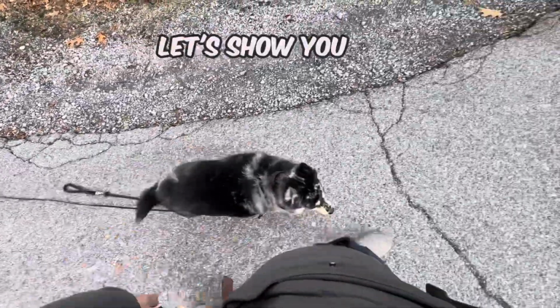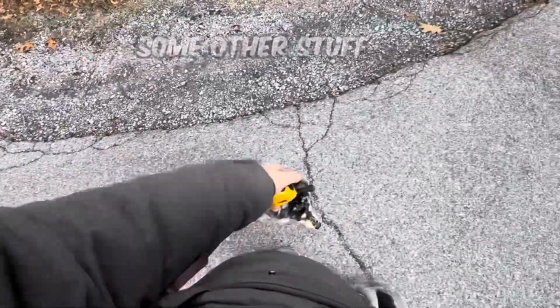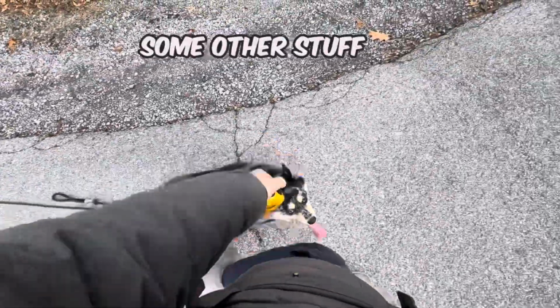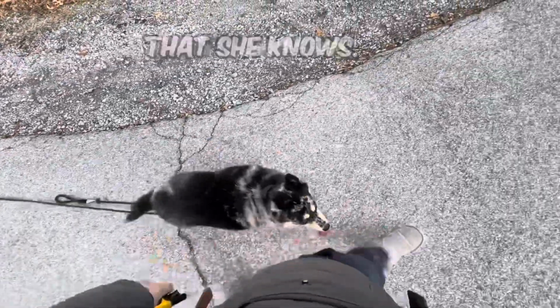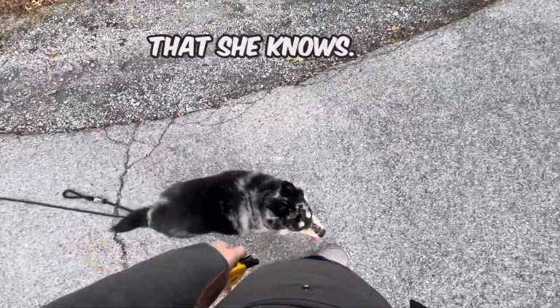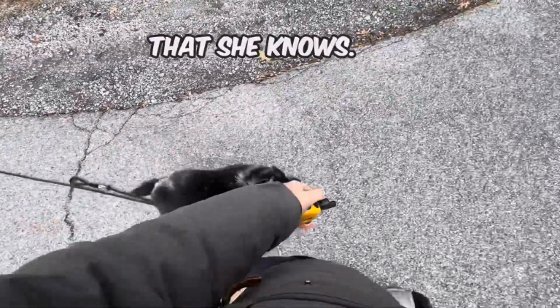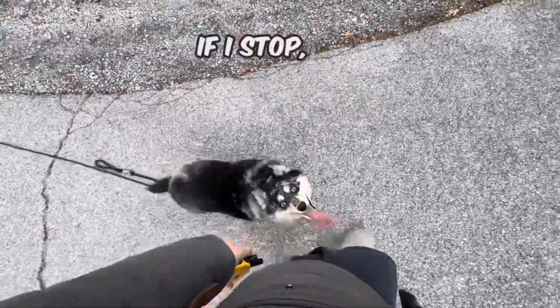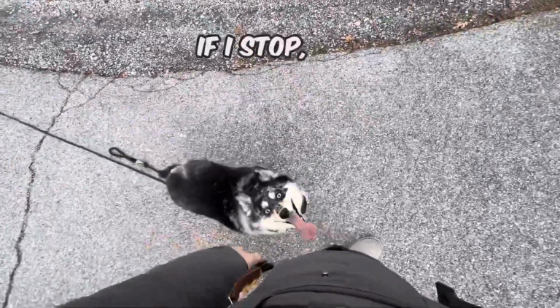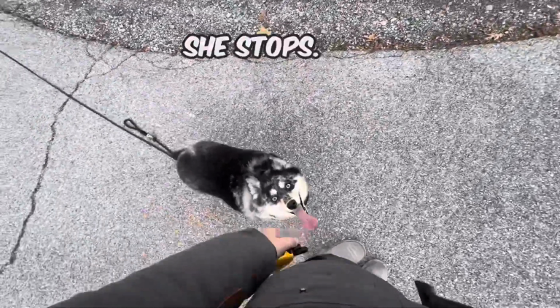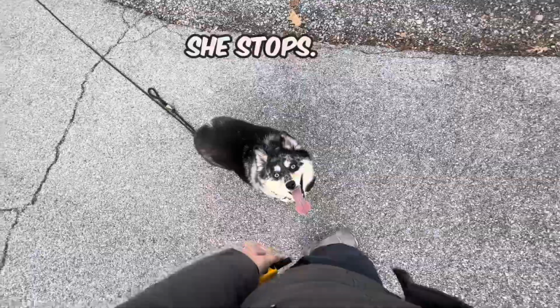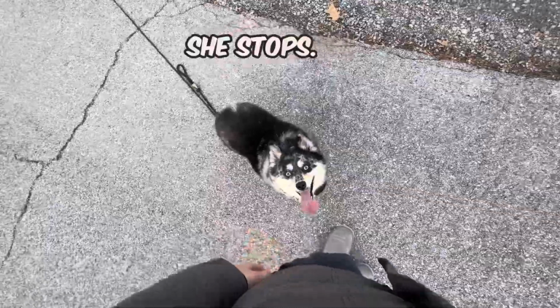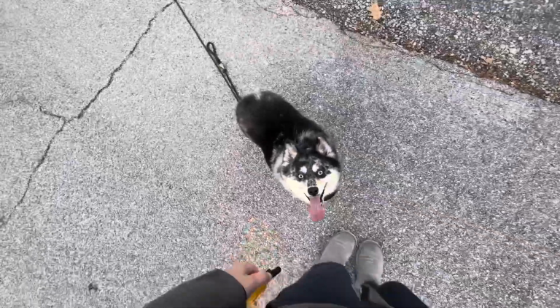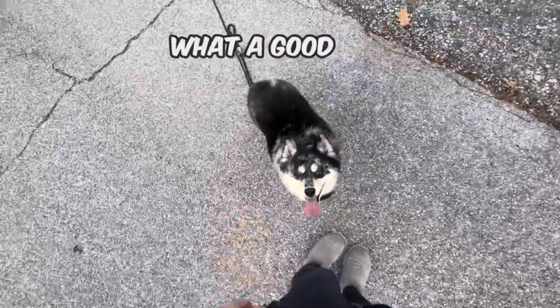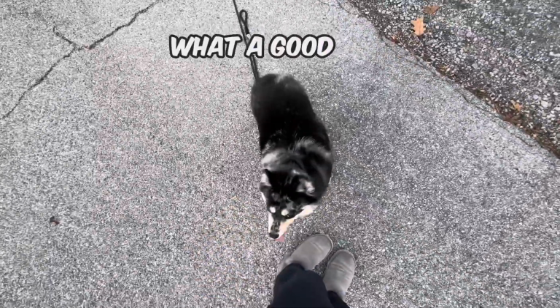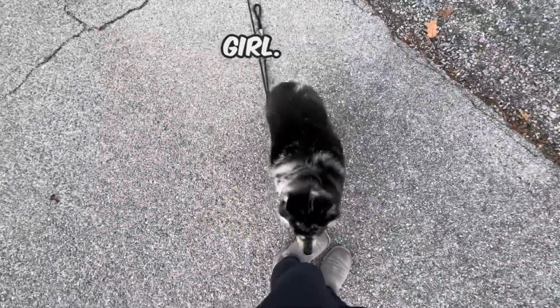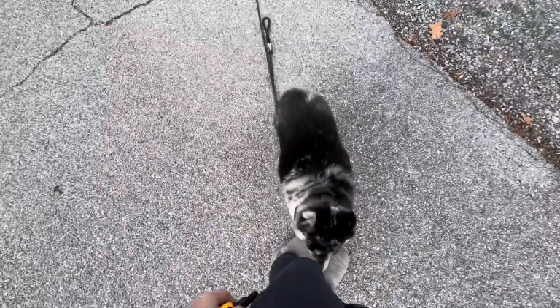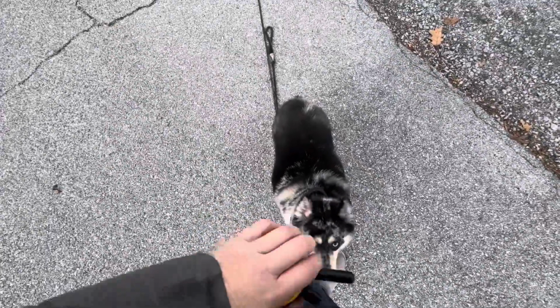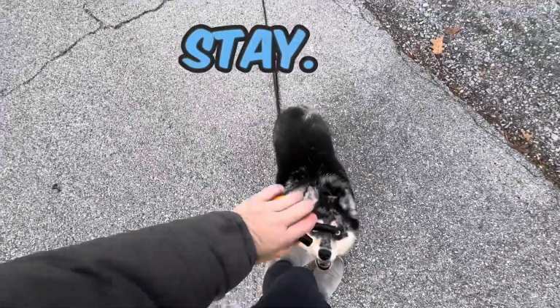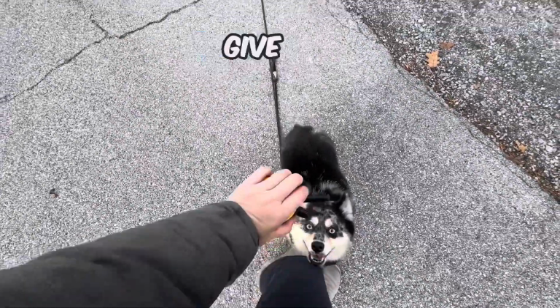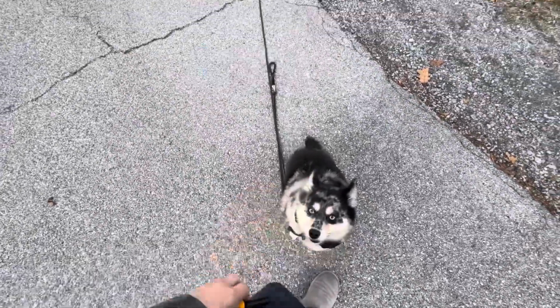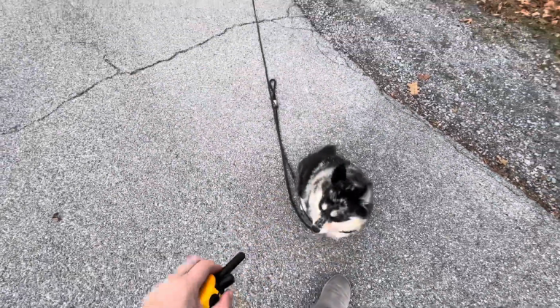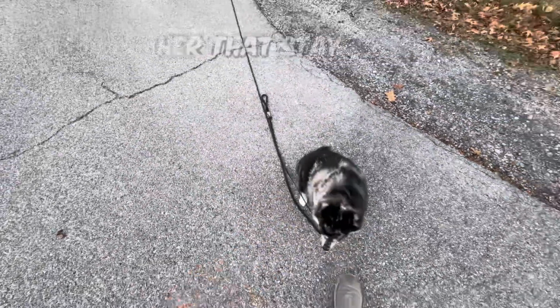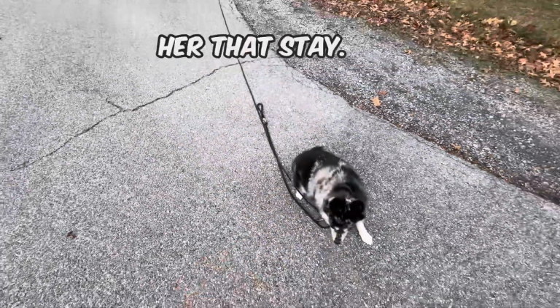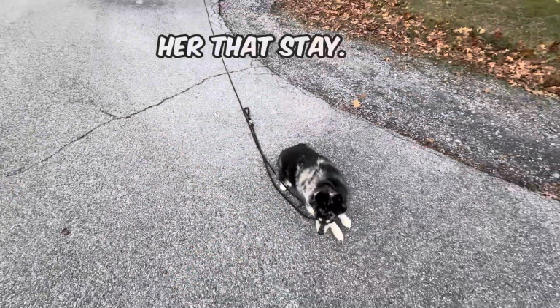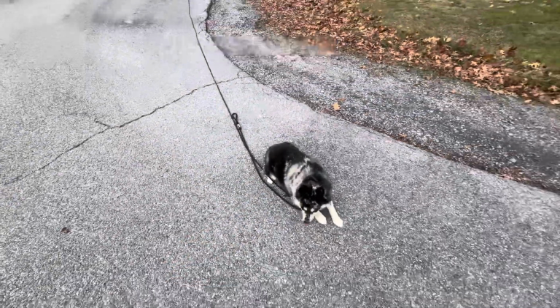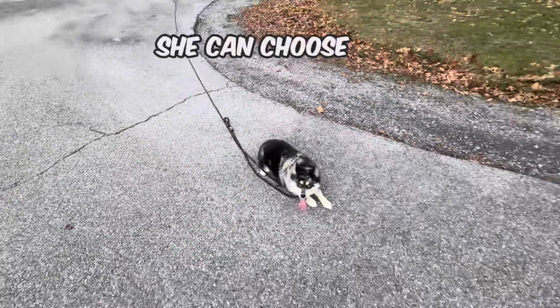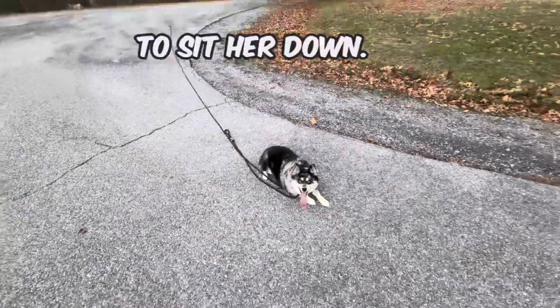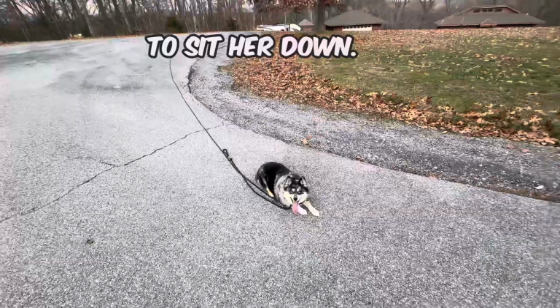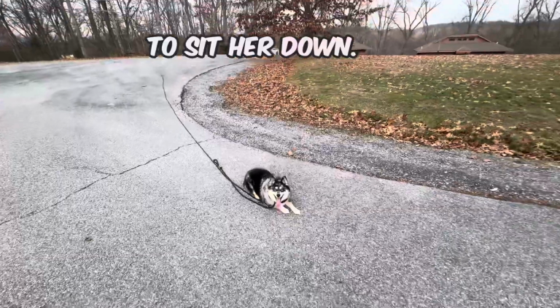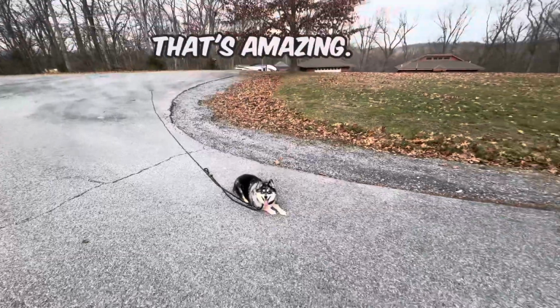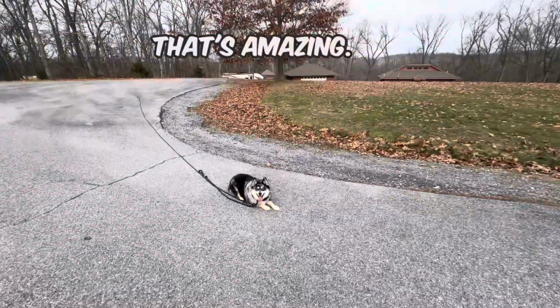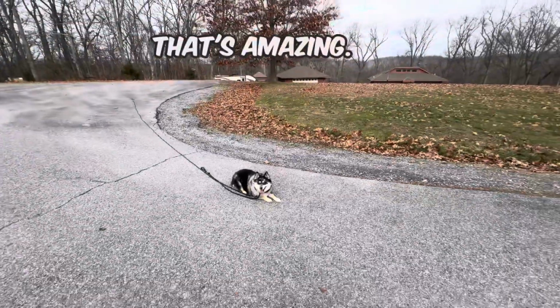Let's show you some other stuff that she knows. If I stop, she stops. What a good girl. Stay — give her that stay. She can choose to sit down. That's amazing.